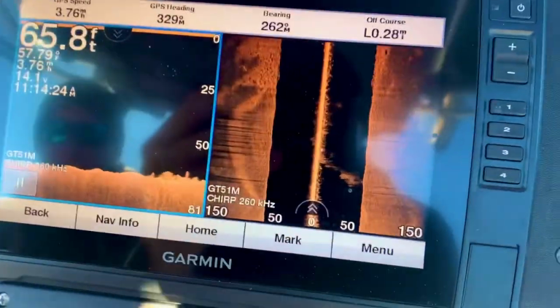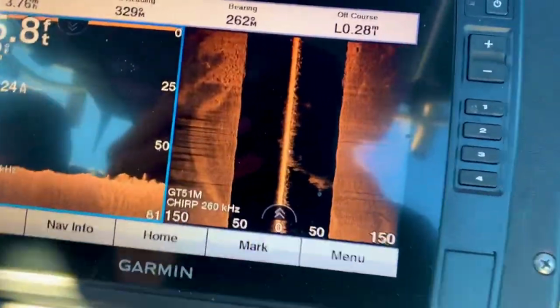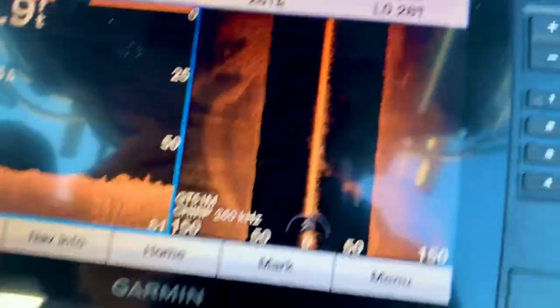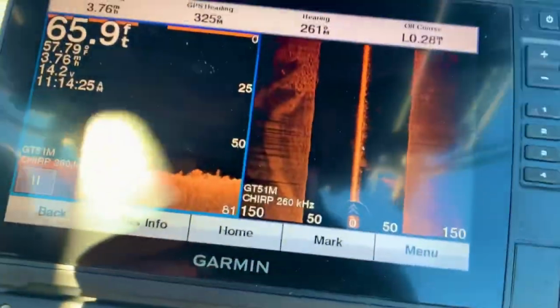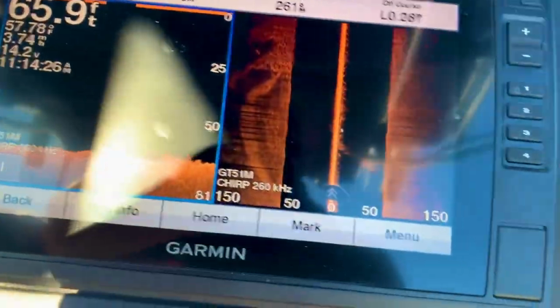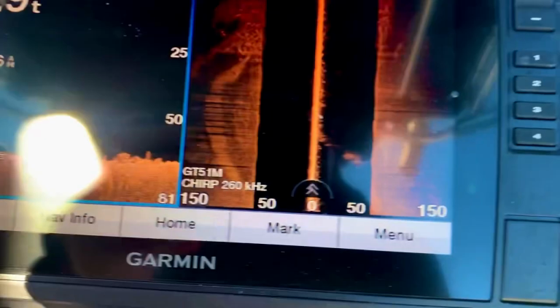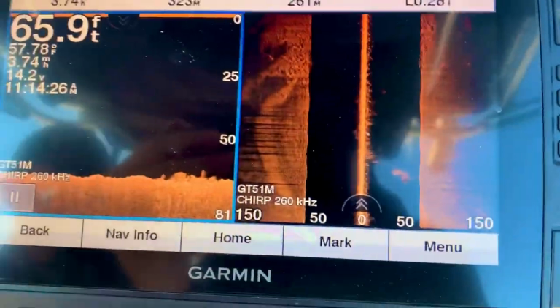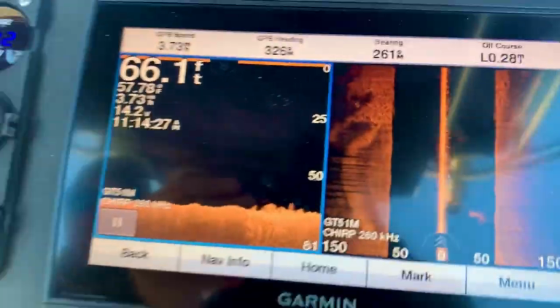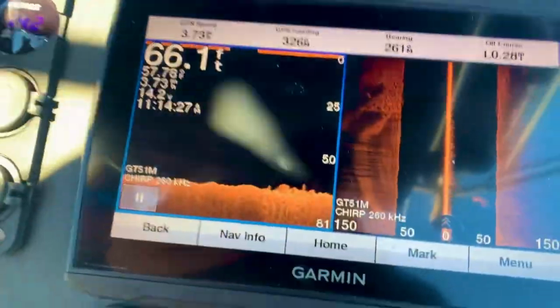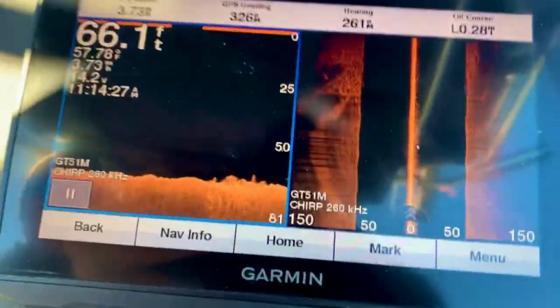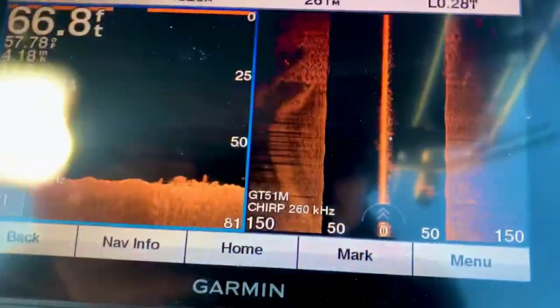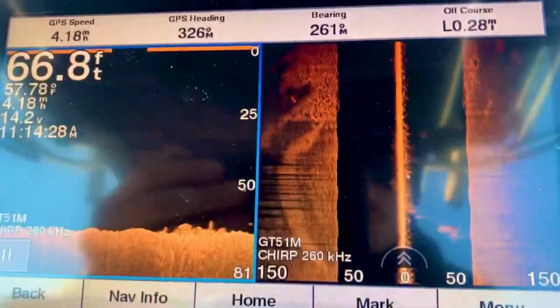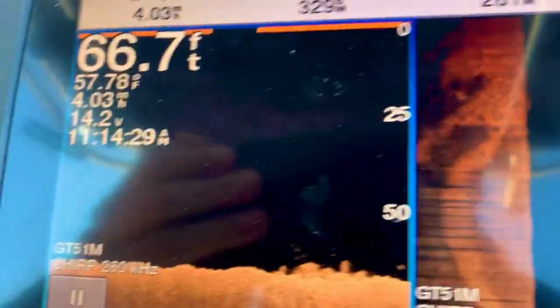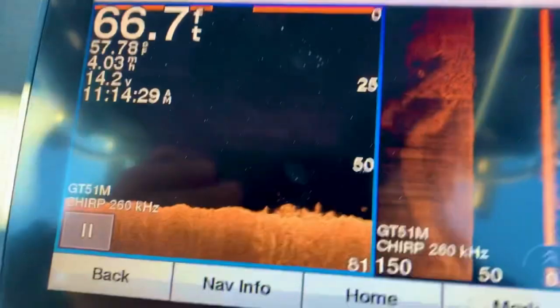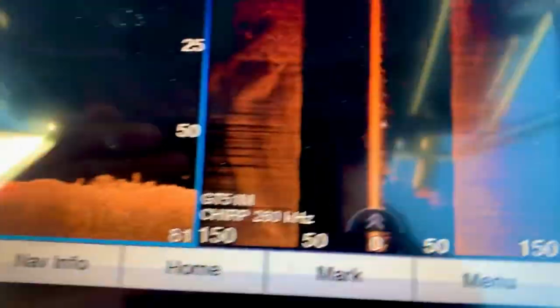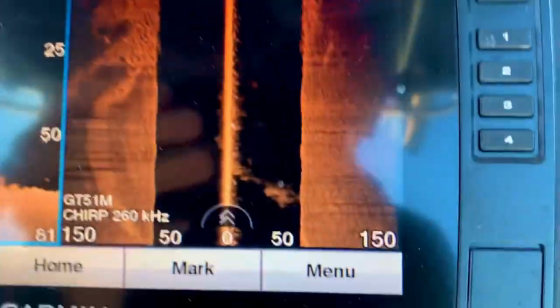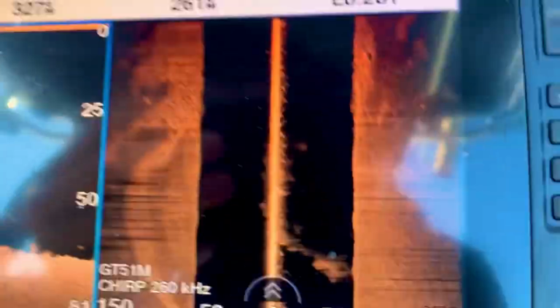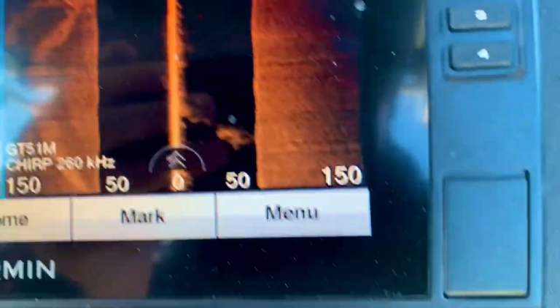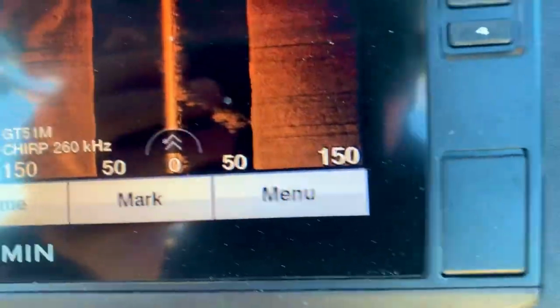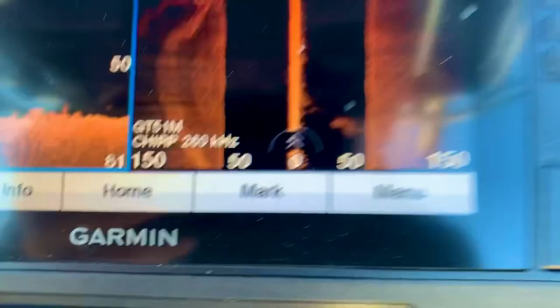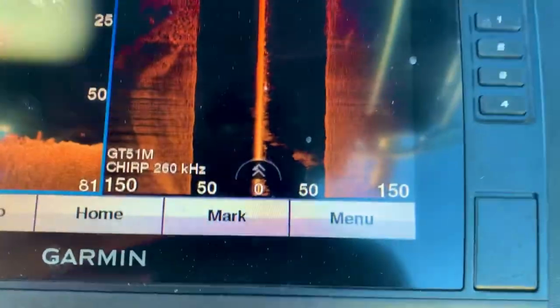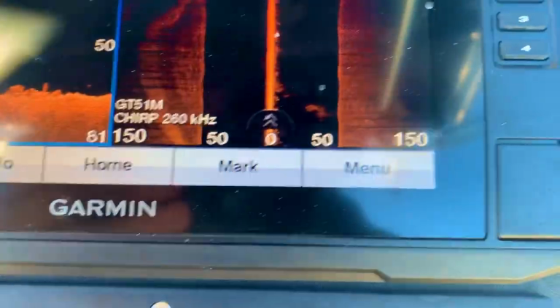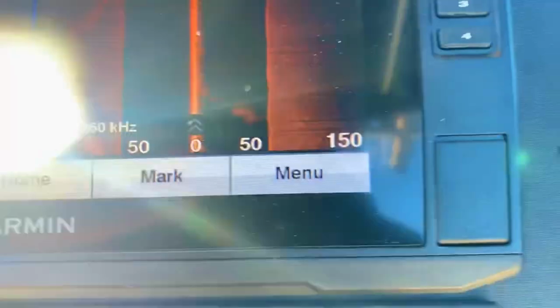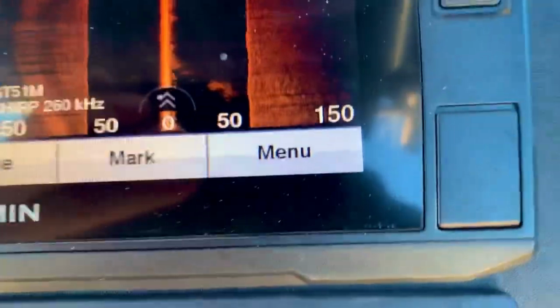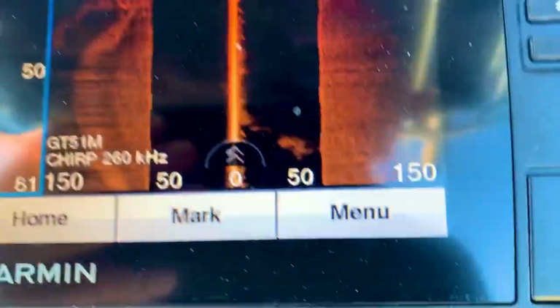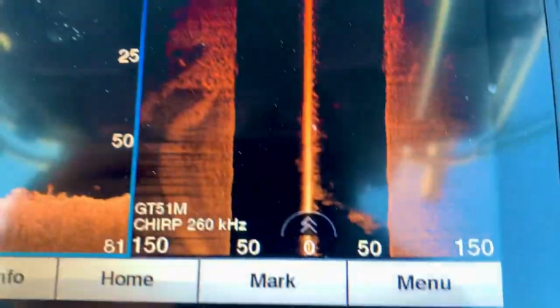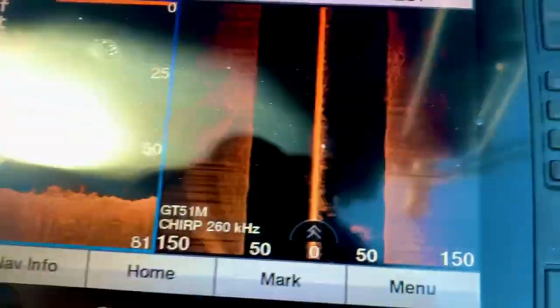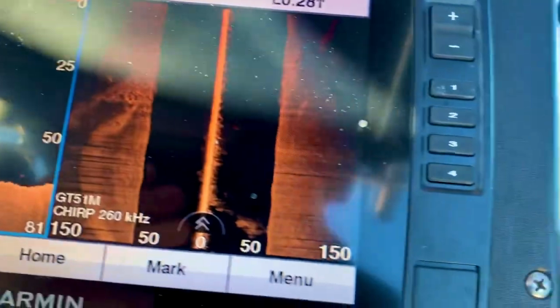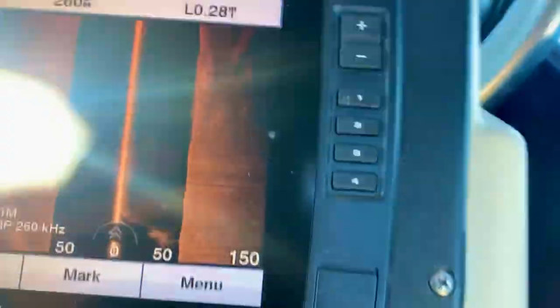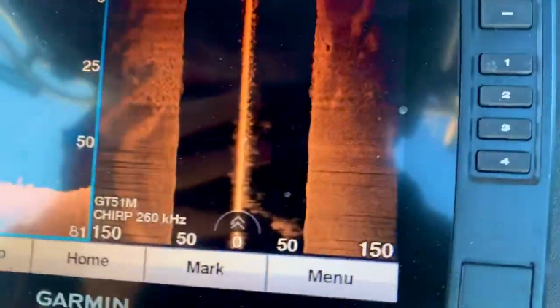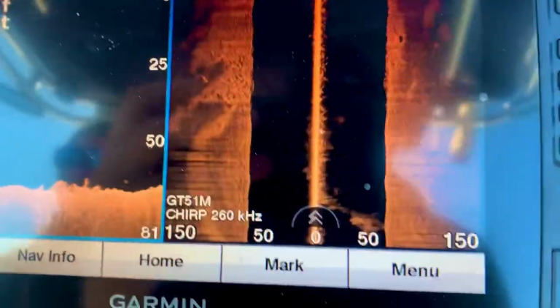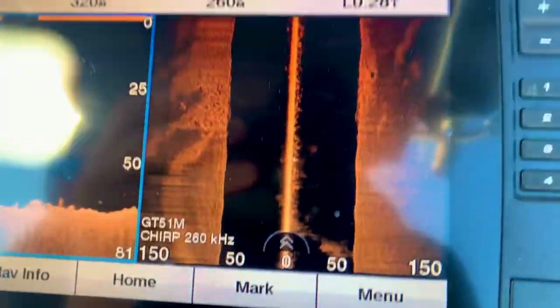Pretty much what we're doing is we're just riding around on these reefs offshore. We're in about six feet of water, and whenever we see structure on the downscan or side scan, we'll stop right here, drop some bait down and see what we can catch.